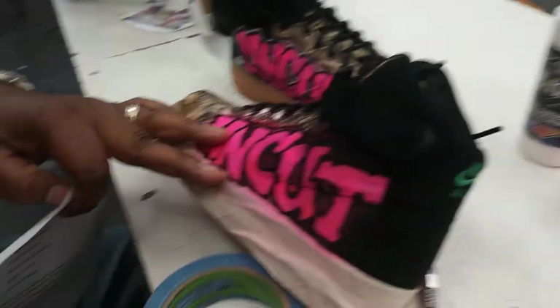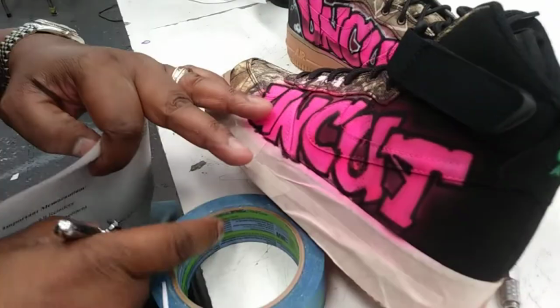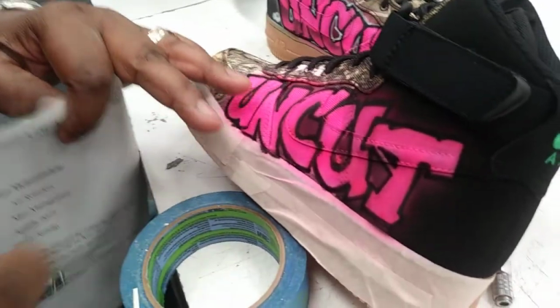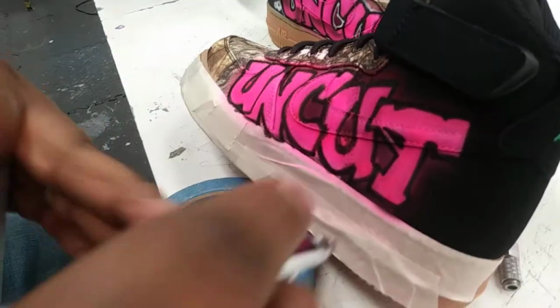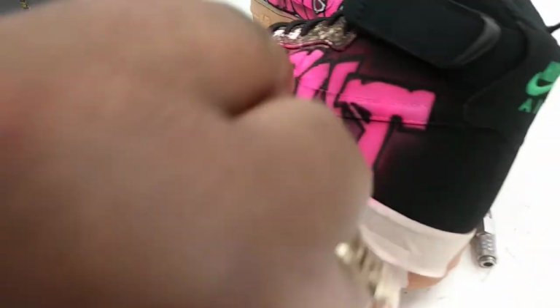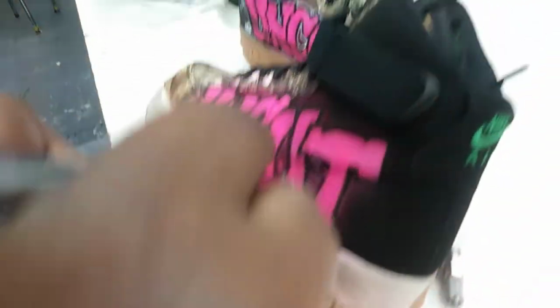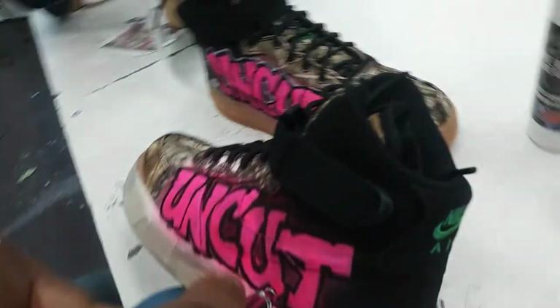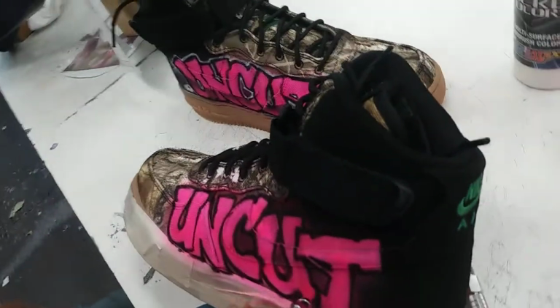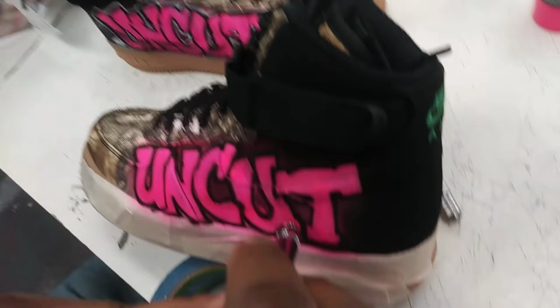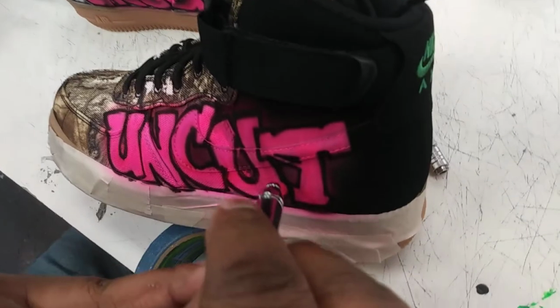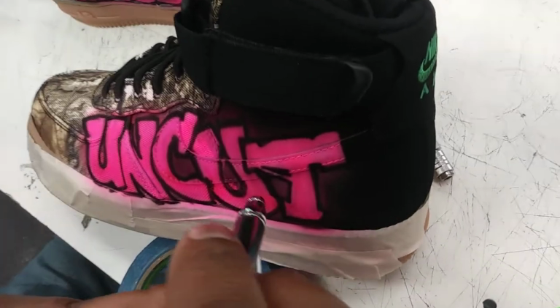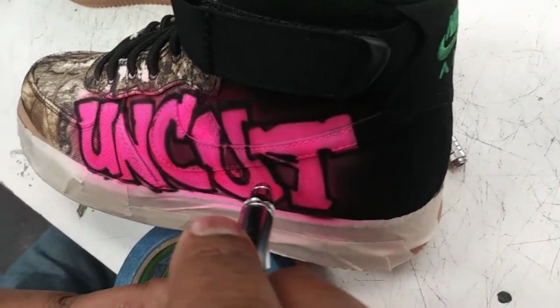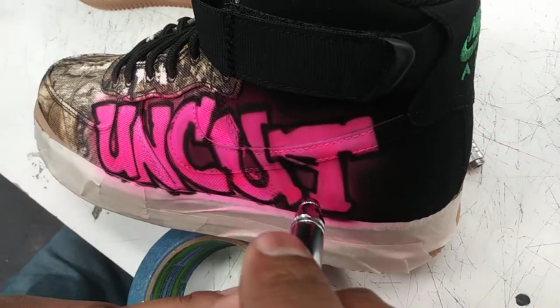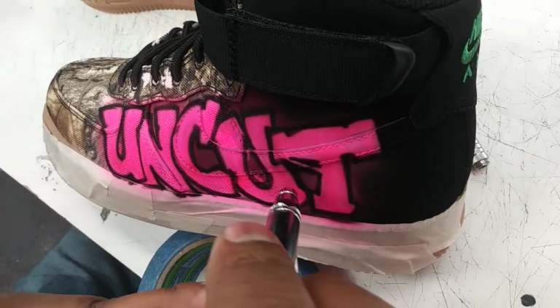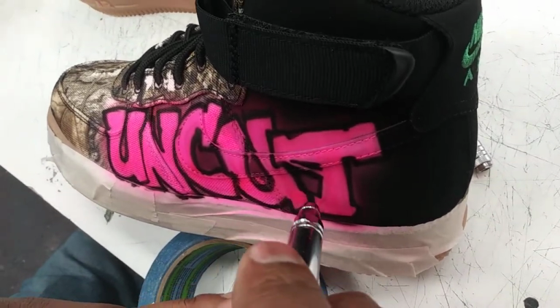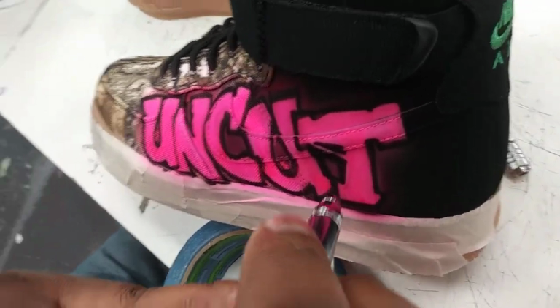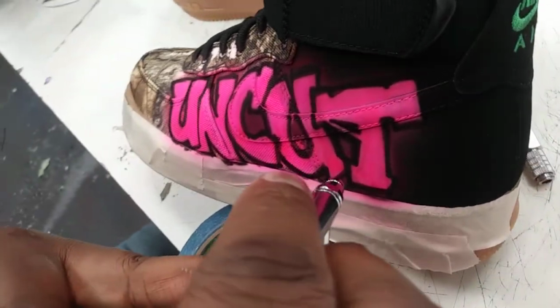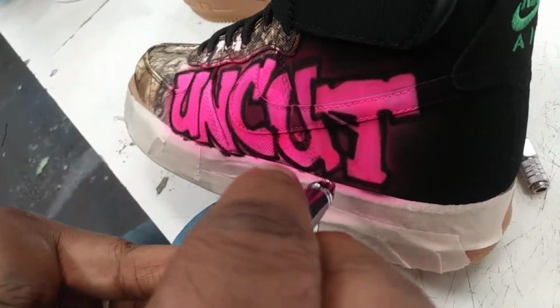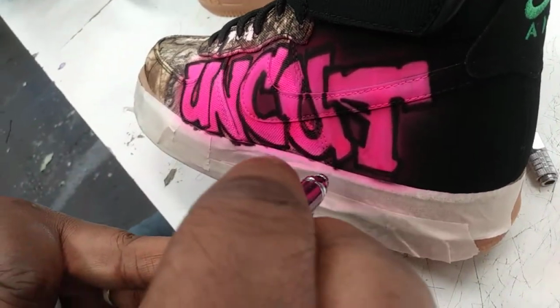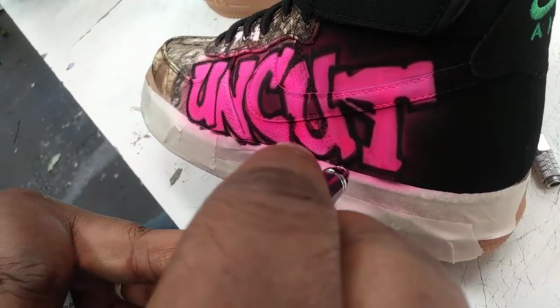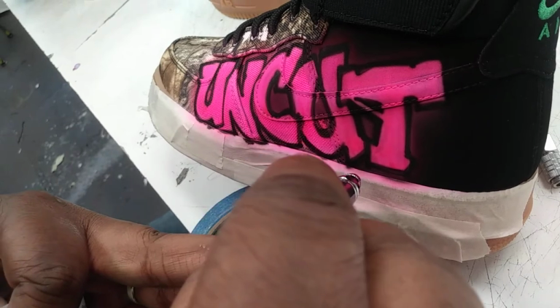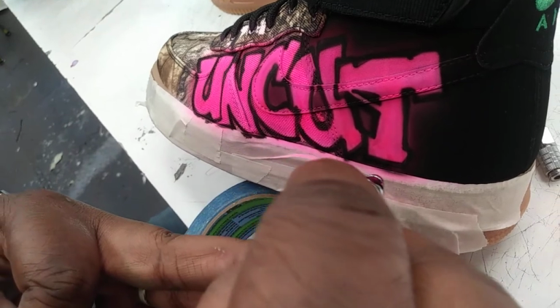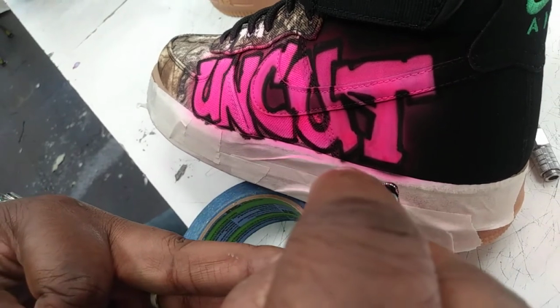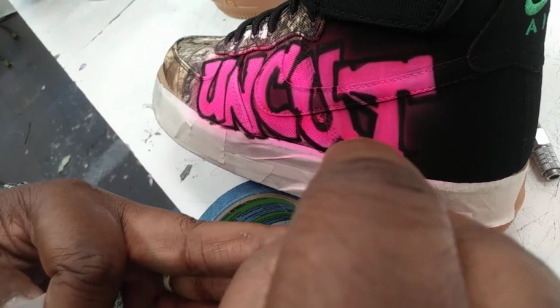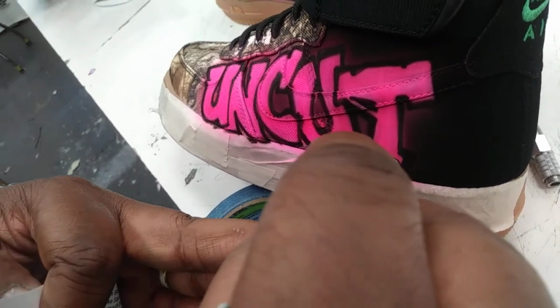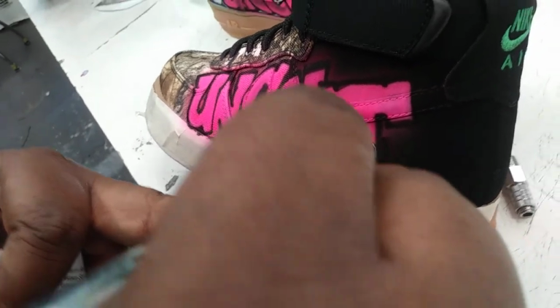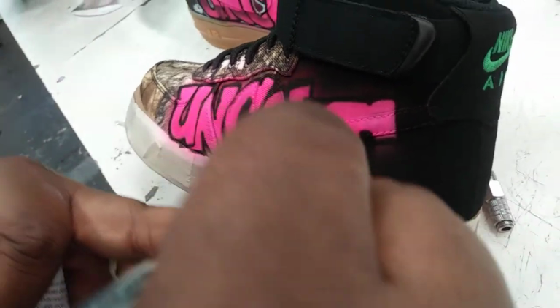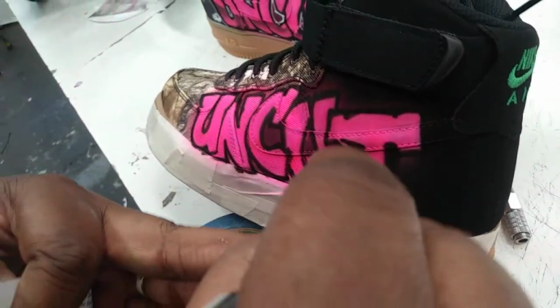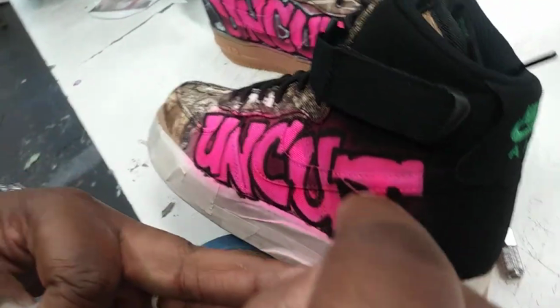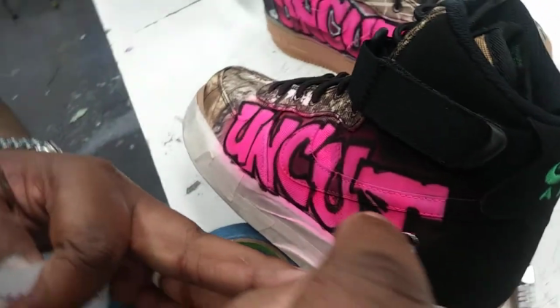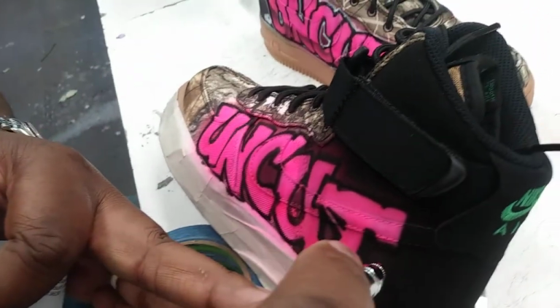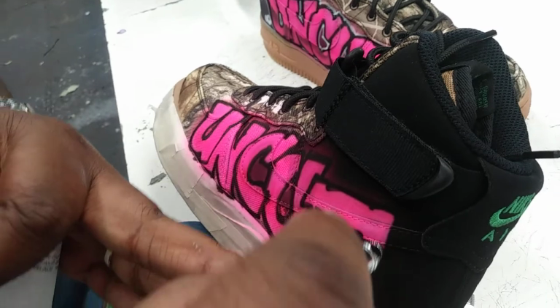I'm just using a piece of tape to hold the shoe up here. I'm kind of drawing in the areas that I want blacked out to make everything look clean.